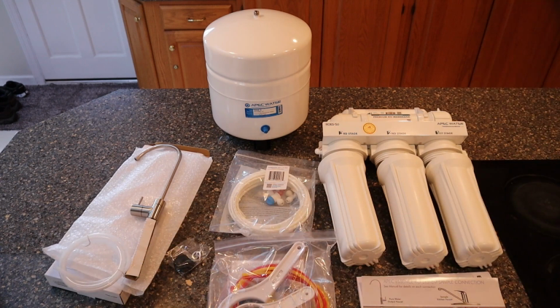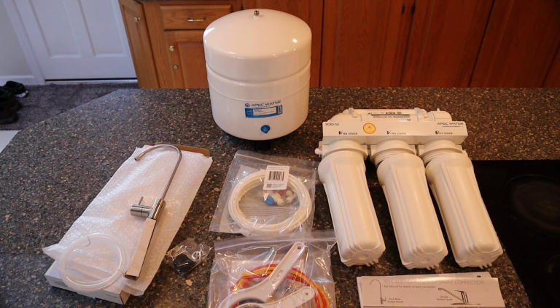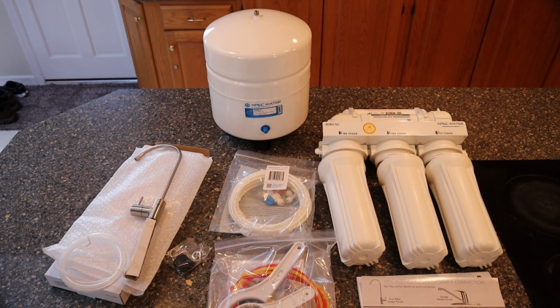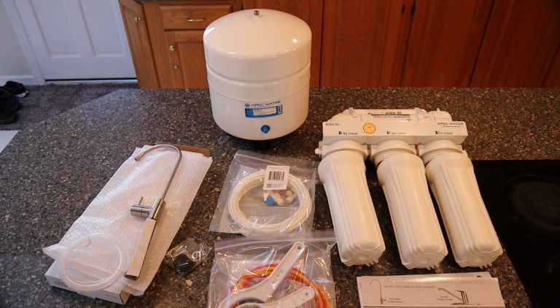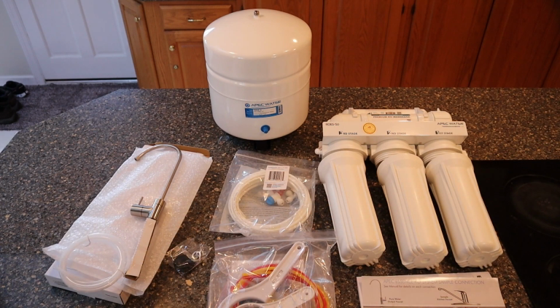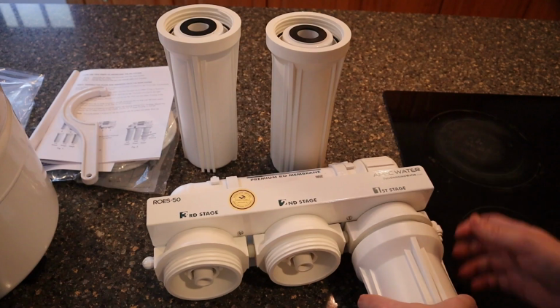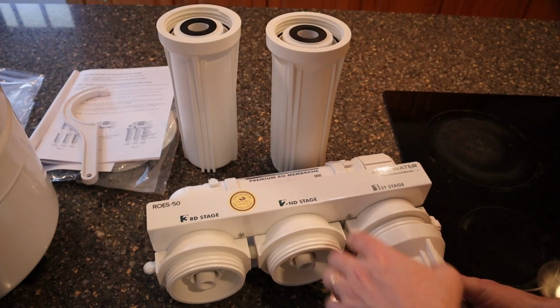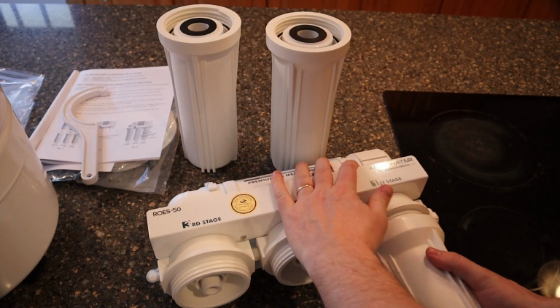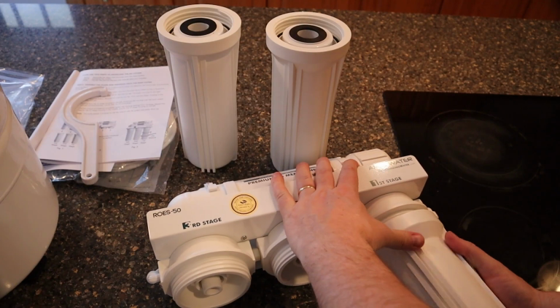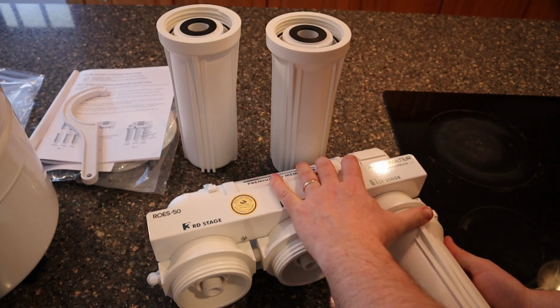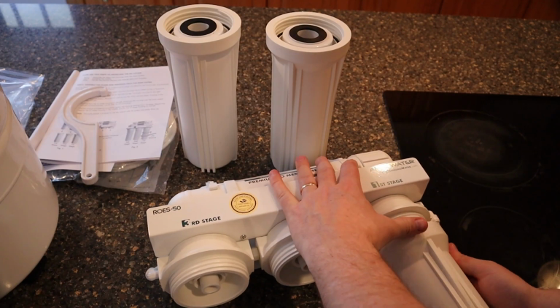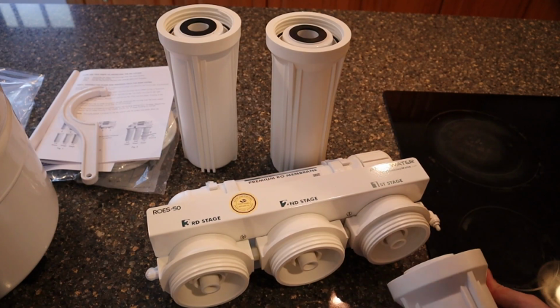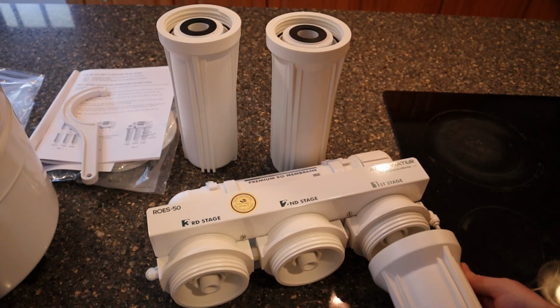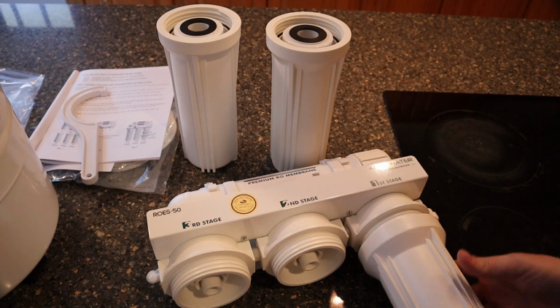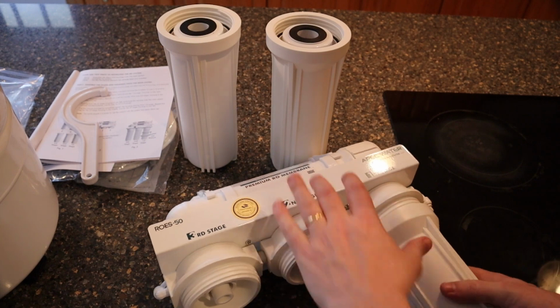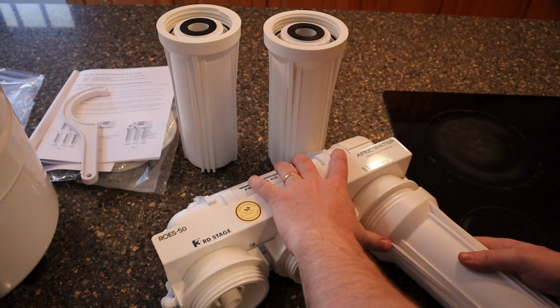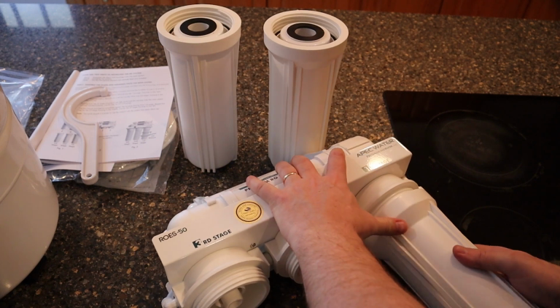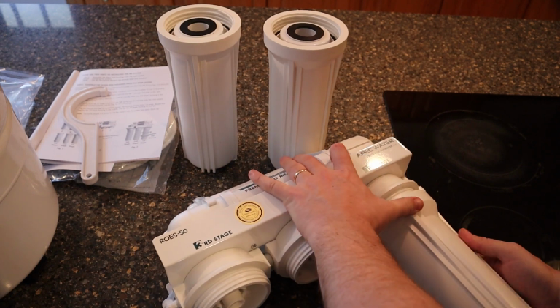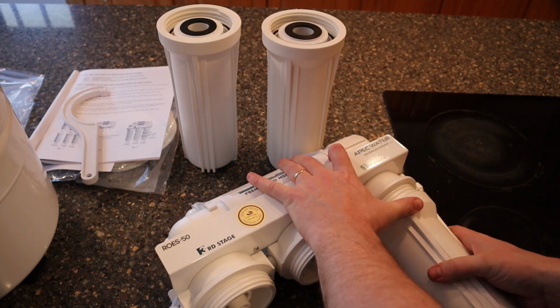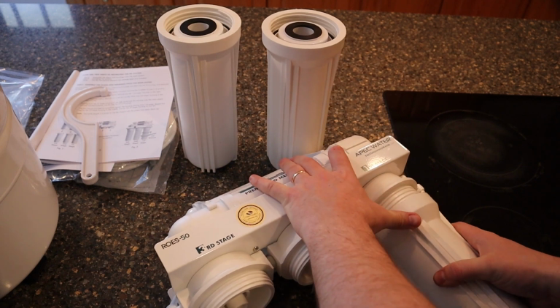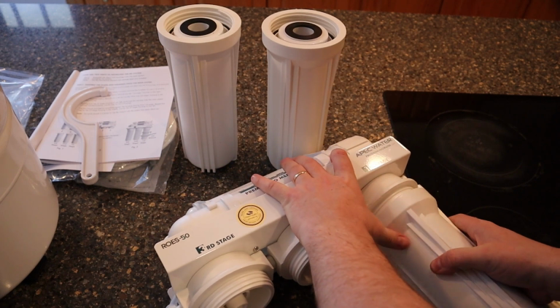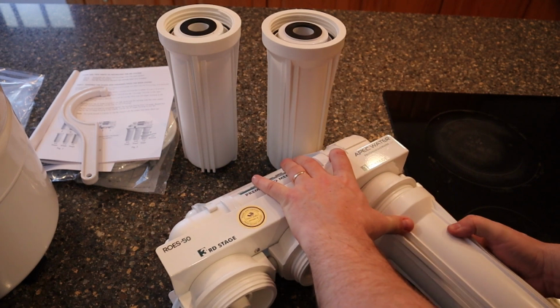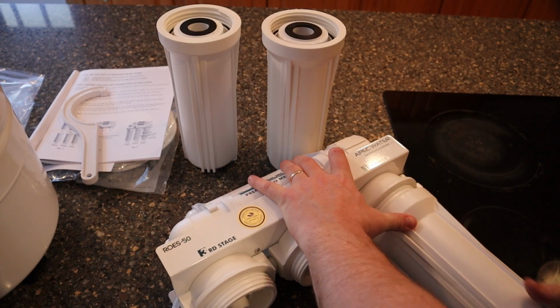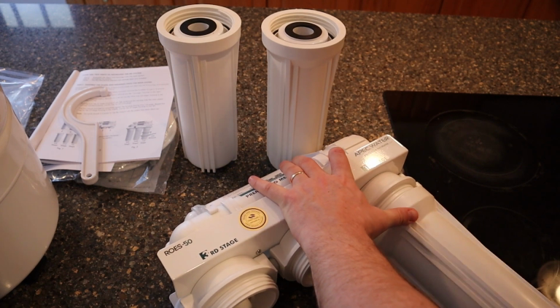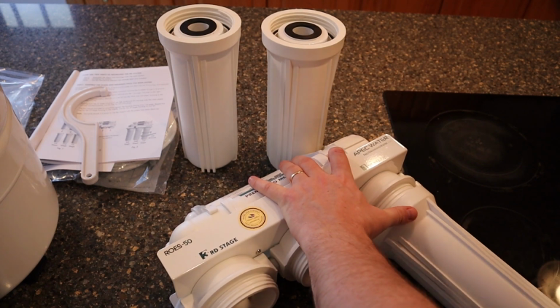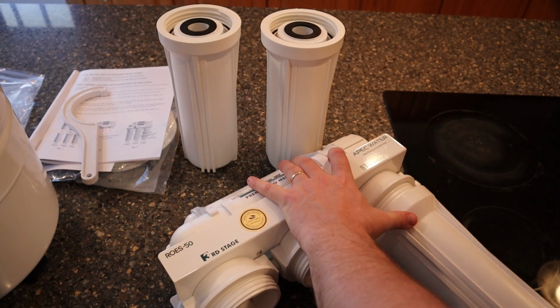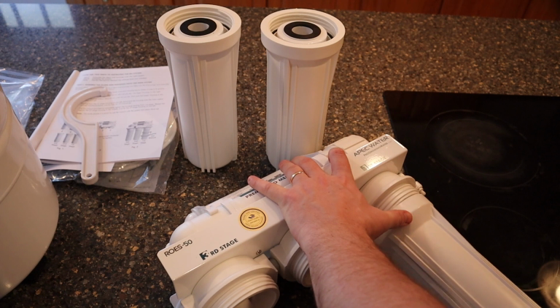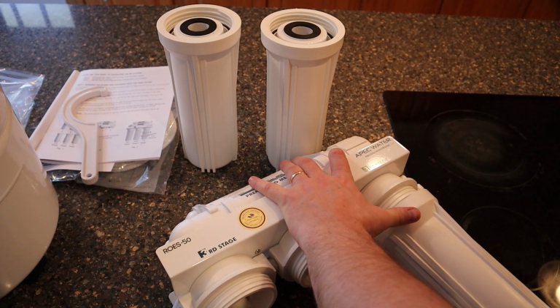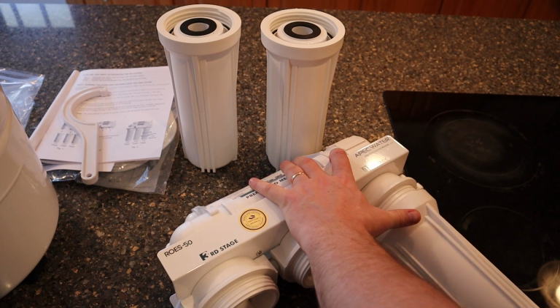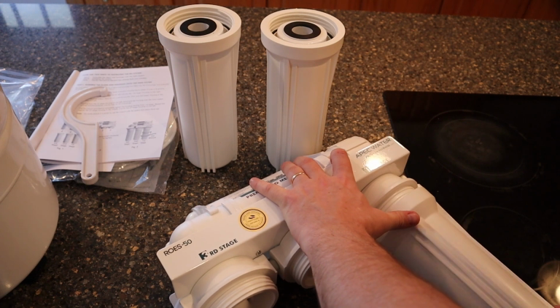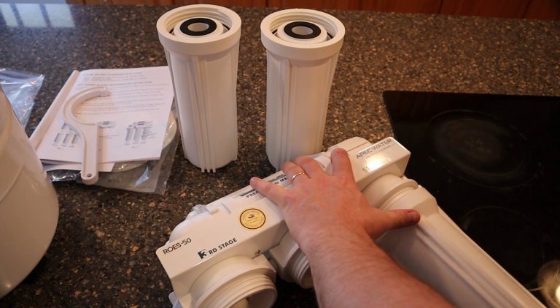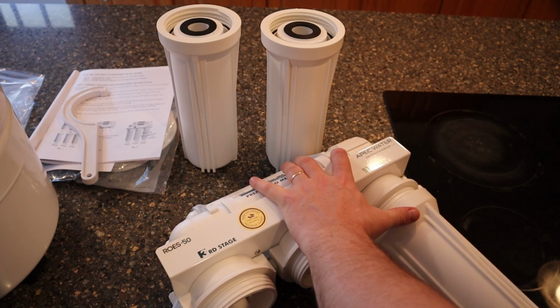While we've got everything laid out, it's important to think about where you want to install this. In this house there's plenty of room to put it underneath the sink, but in mine there was not, so I actually mounted it in my basement. The option is yours and the connections are all the same.